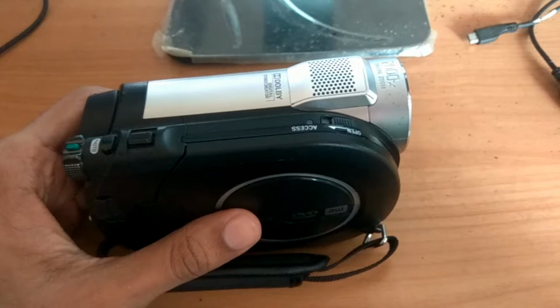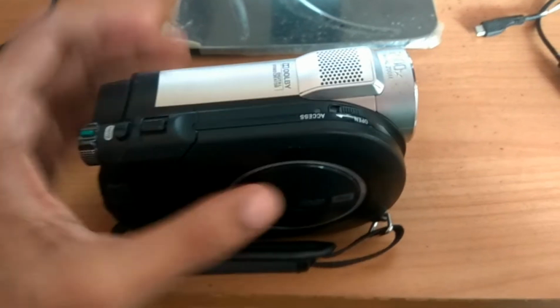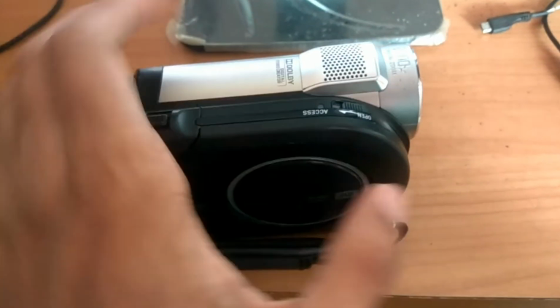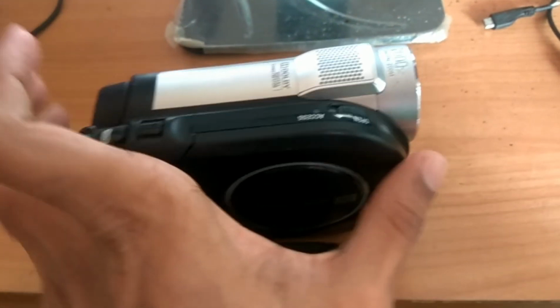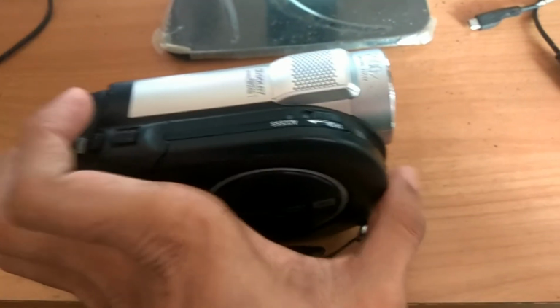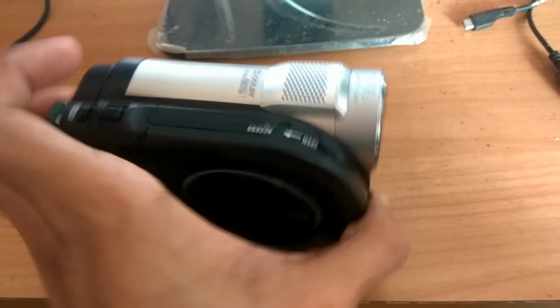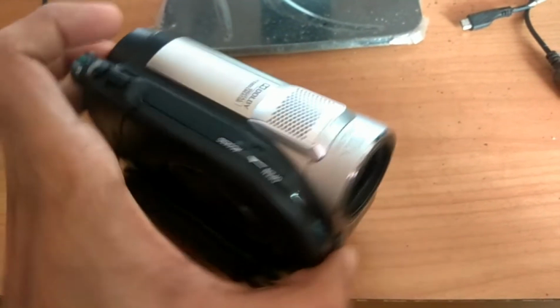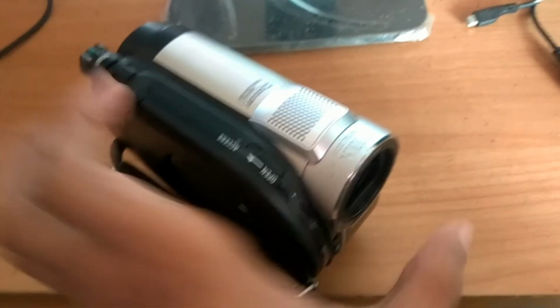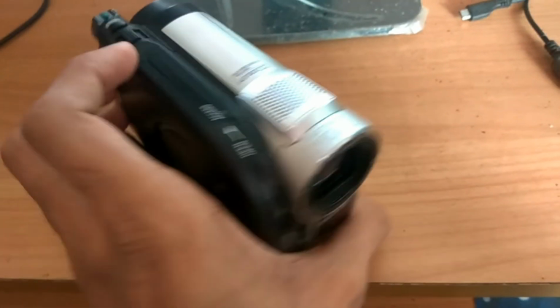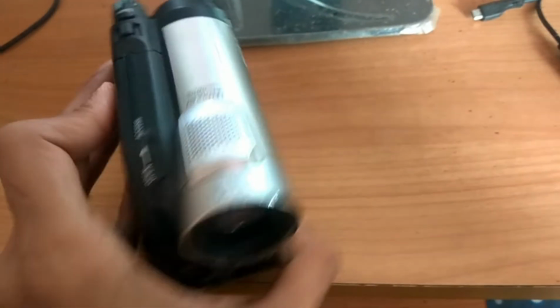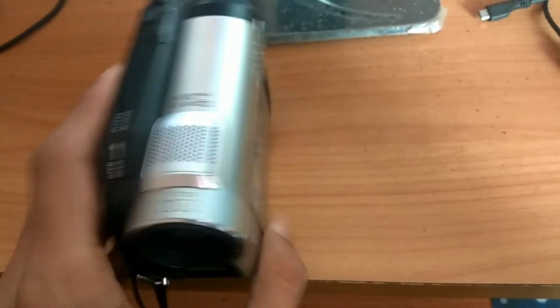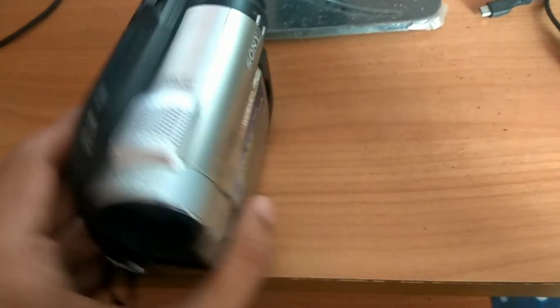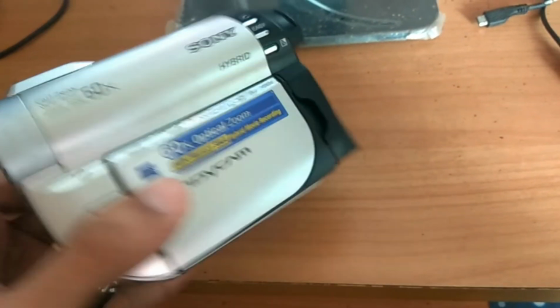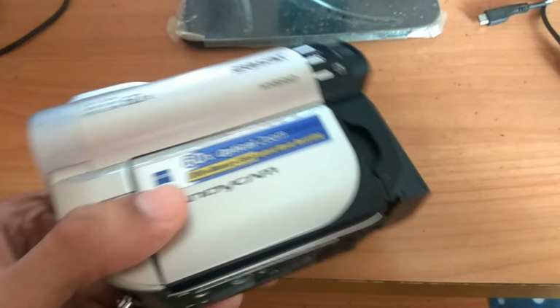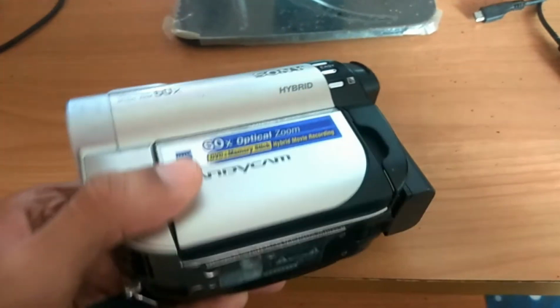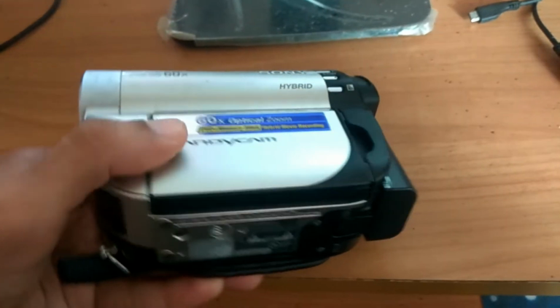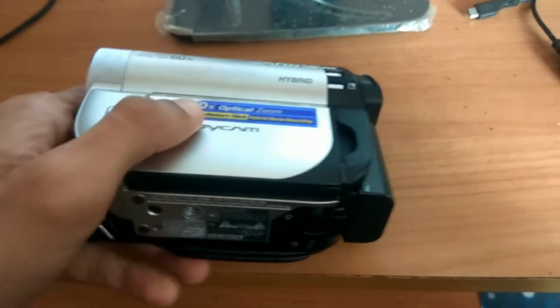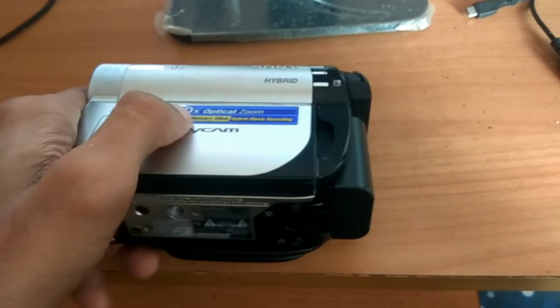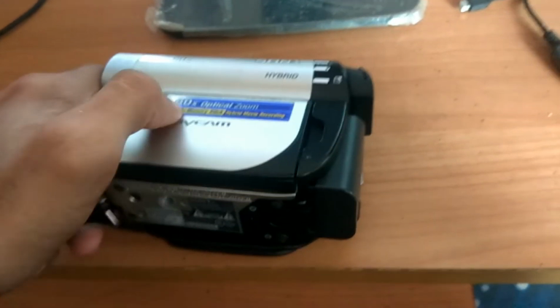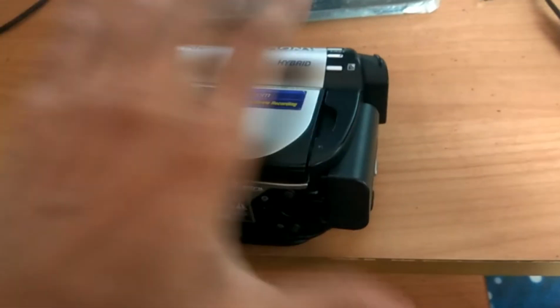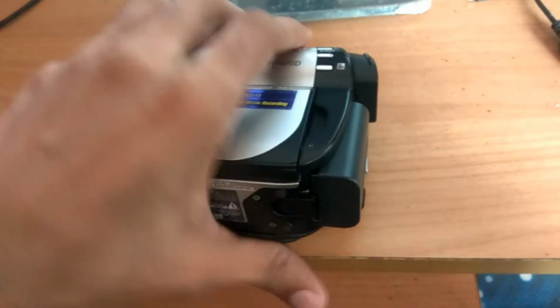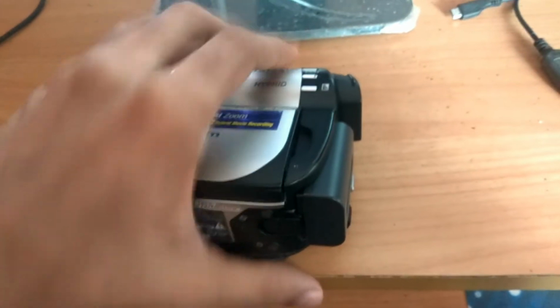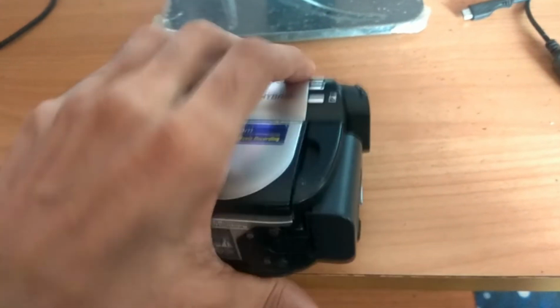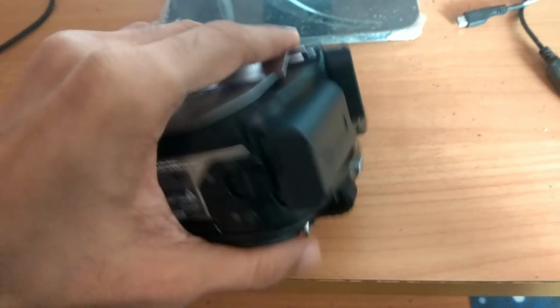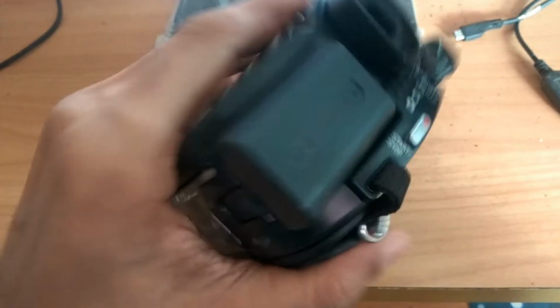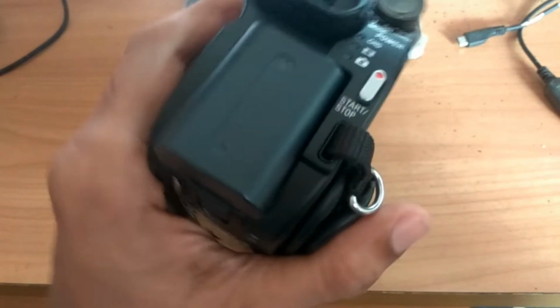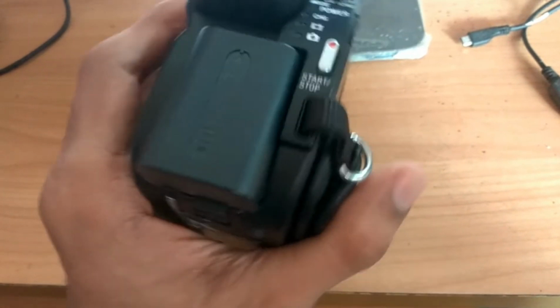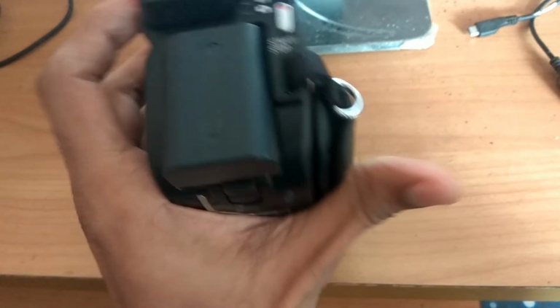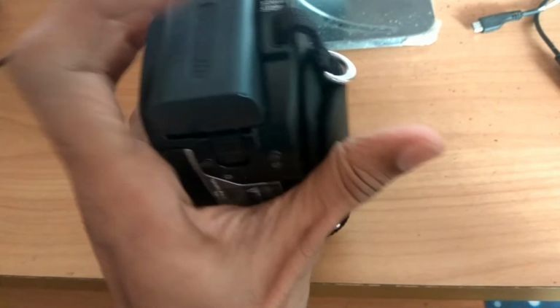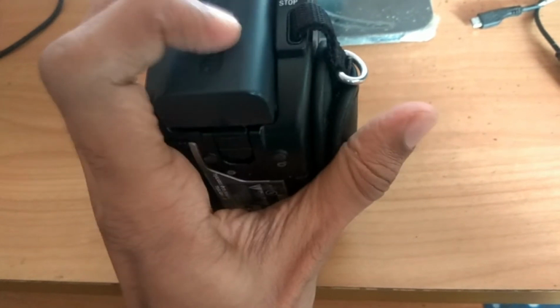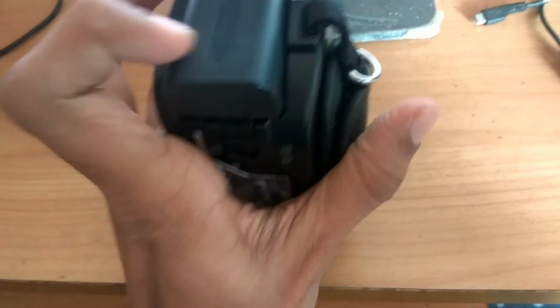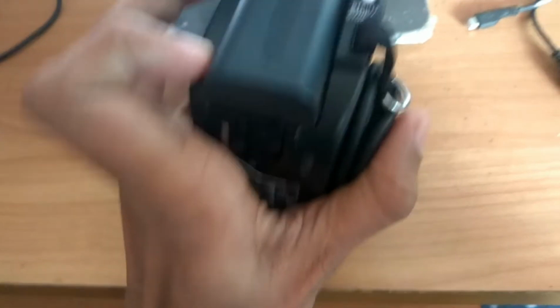In hand you can see a hold model of Sony Handycam hybrid model. In this video we are showing how to remove the battery or how to replace the battery. You can see this is the battery in the Sony Handycam.